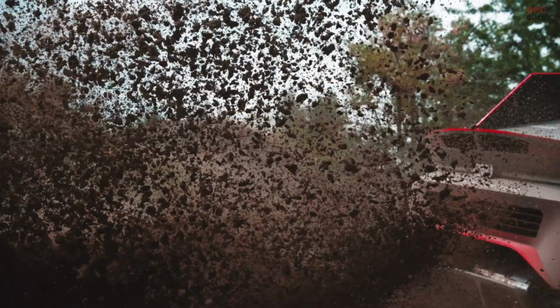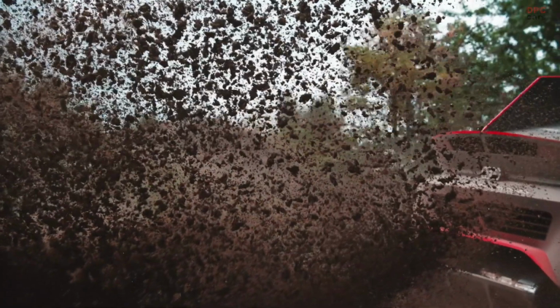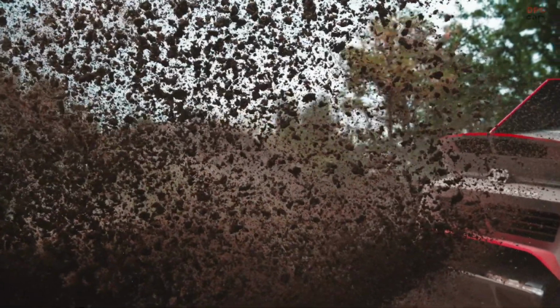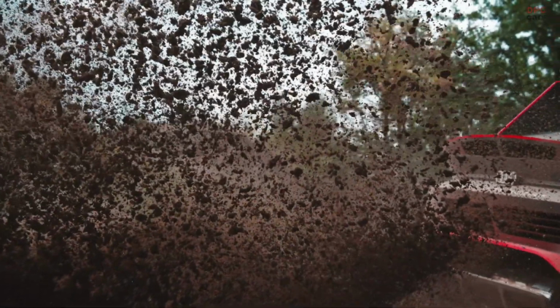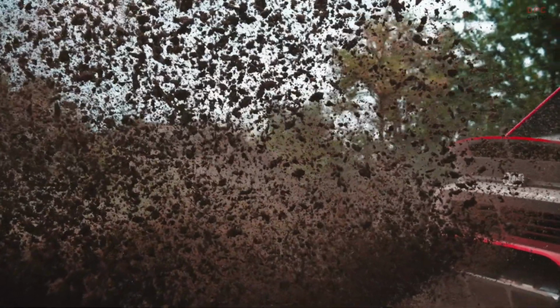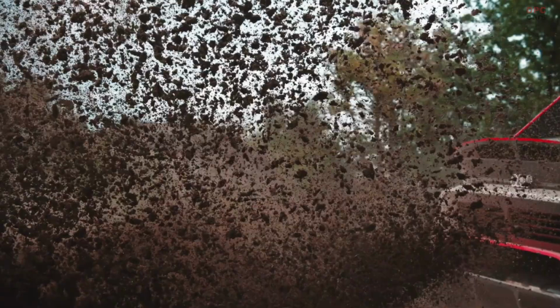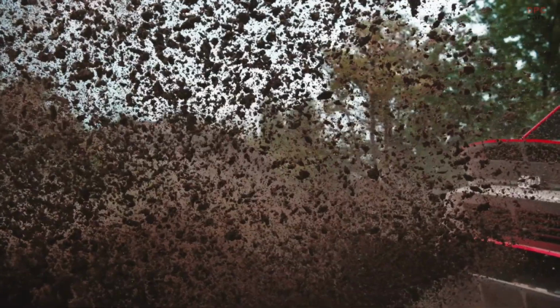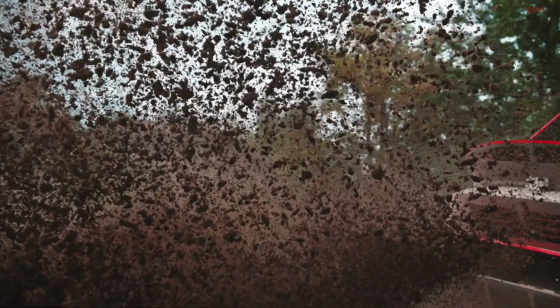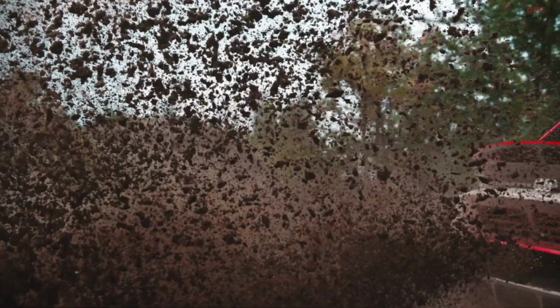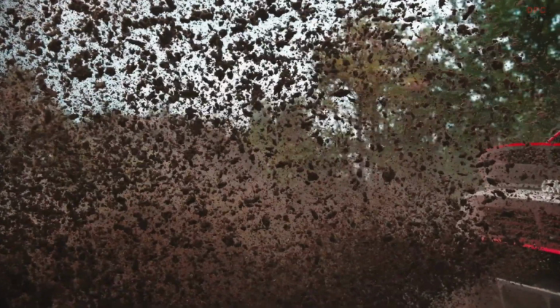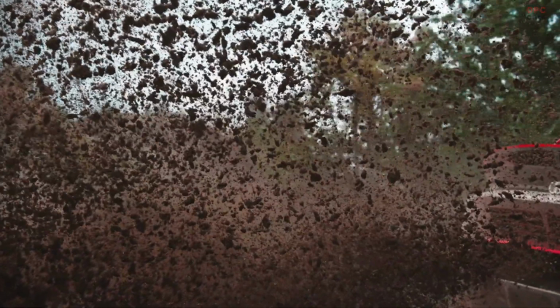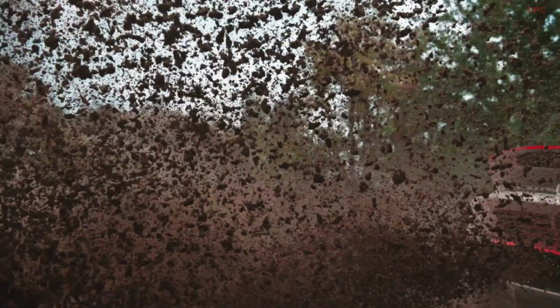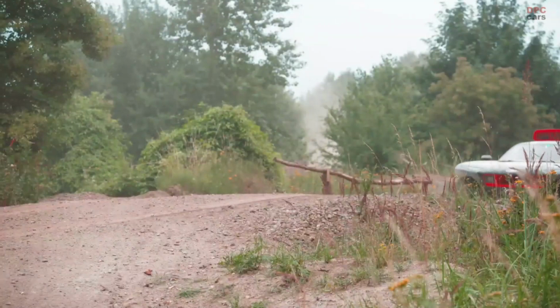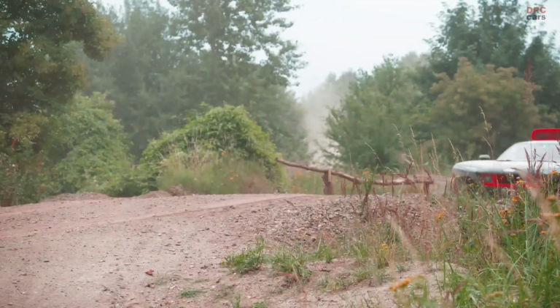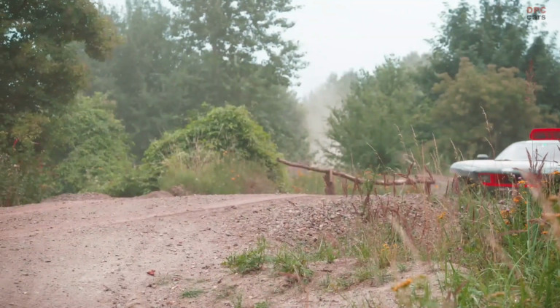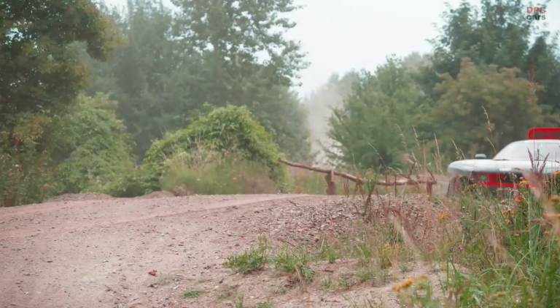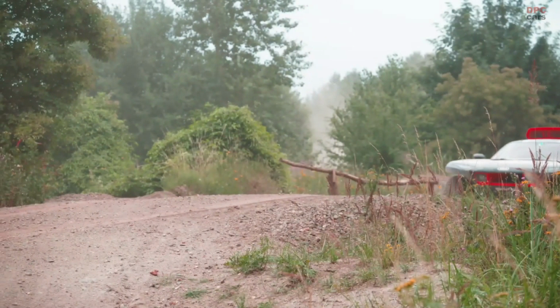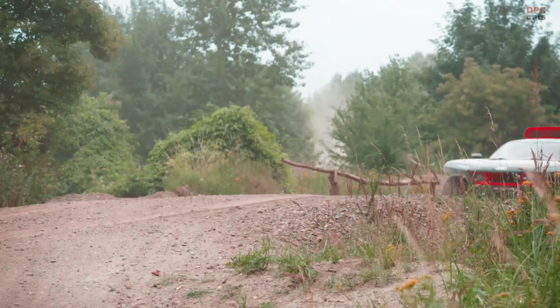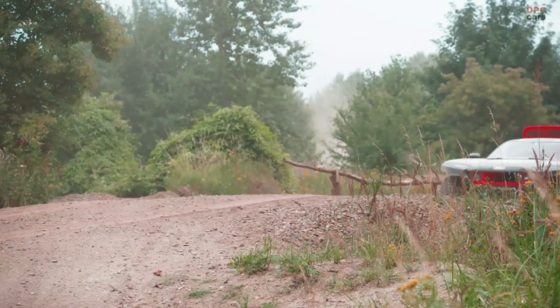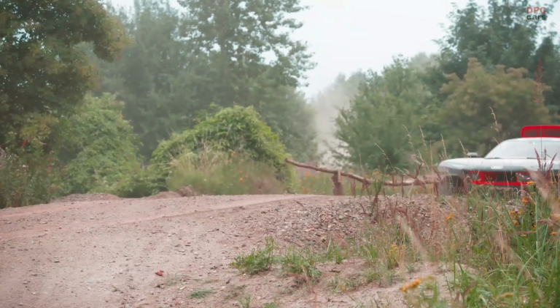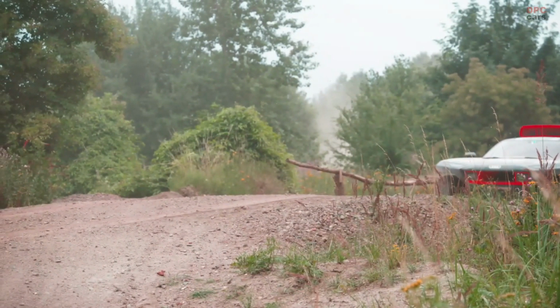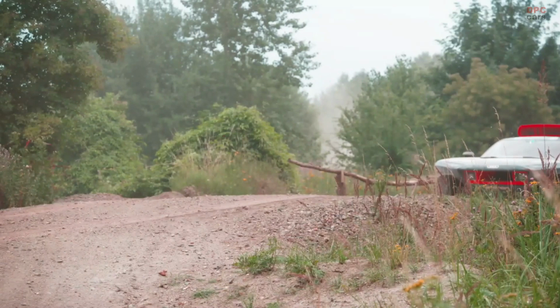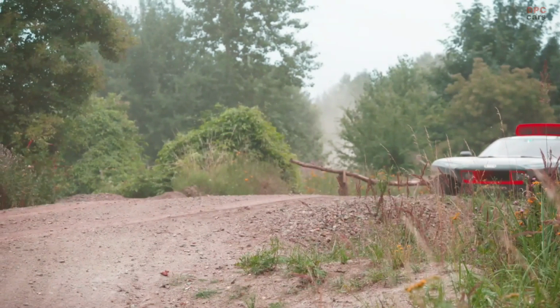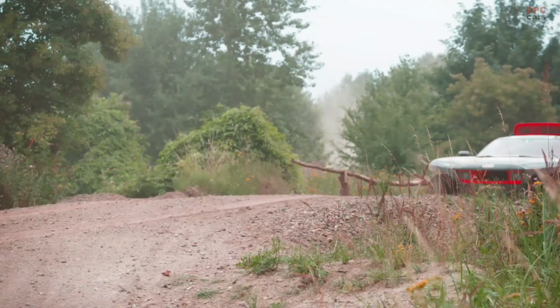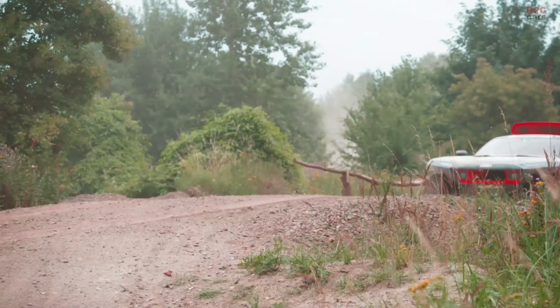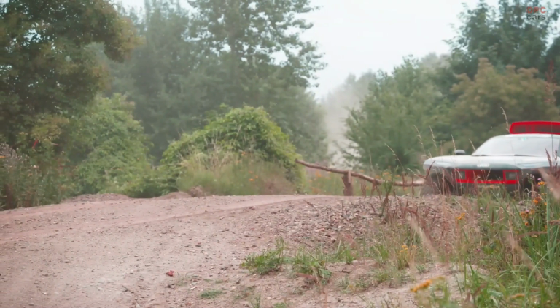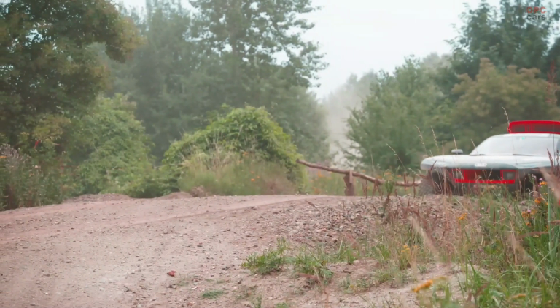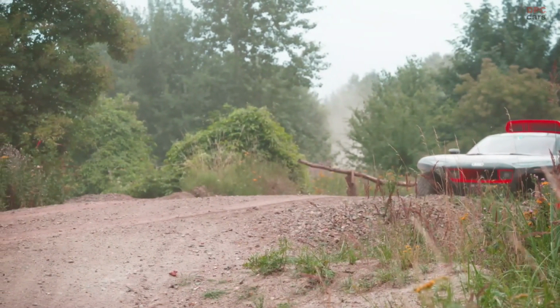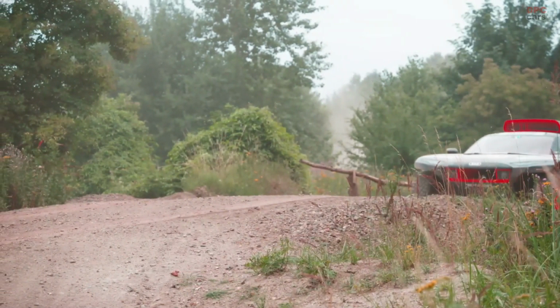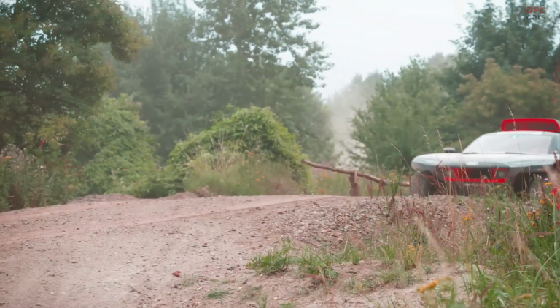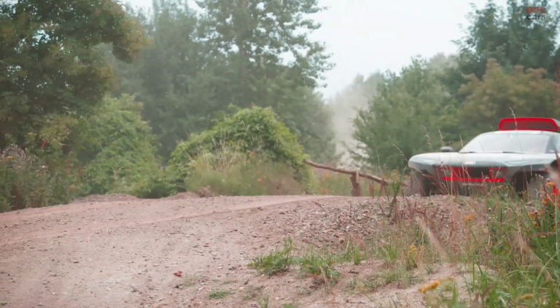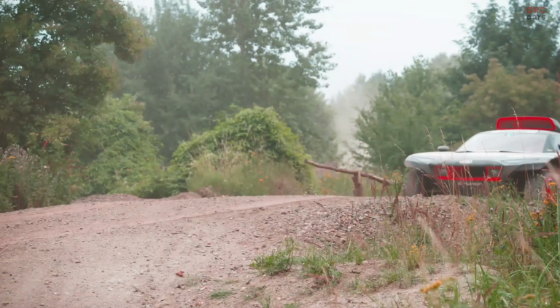One of the biggest milestones for us is to show and prove that an electrically driven car can win one of the toughest and longest races in motorsport — the Rally Dakar.